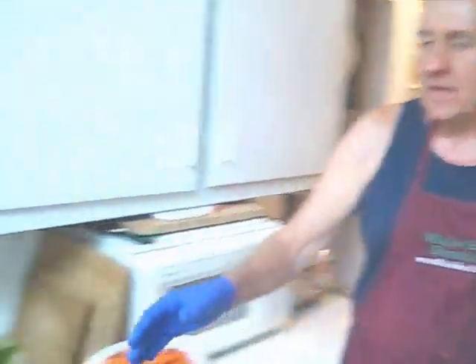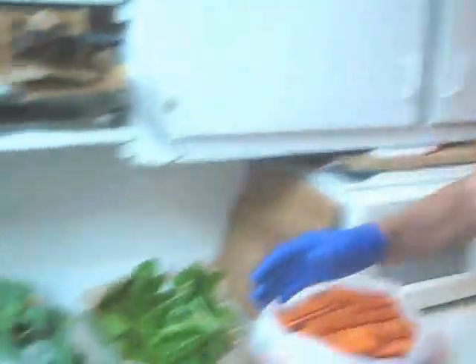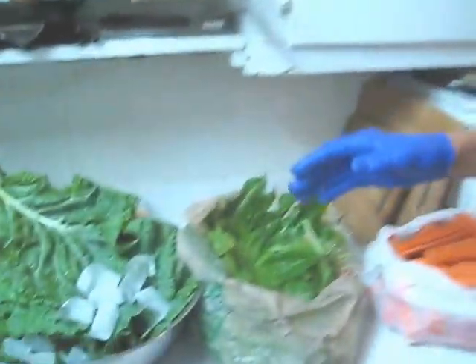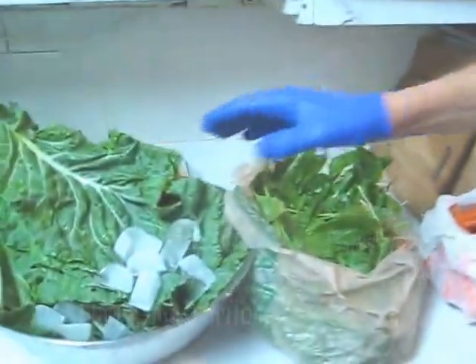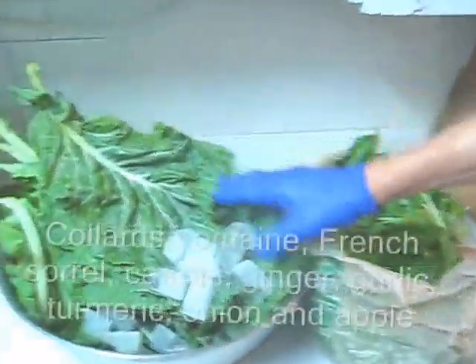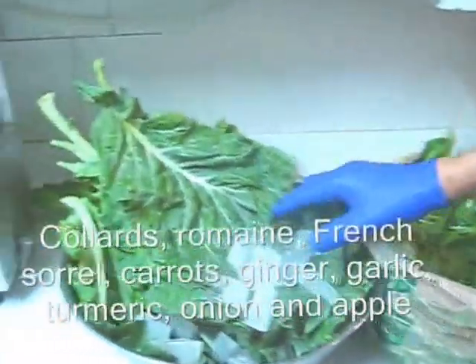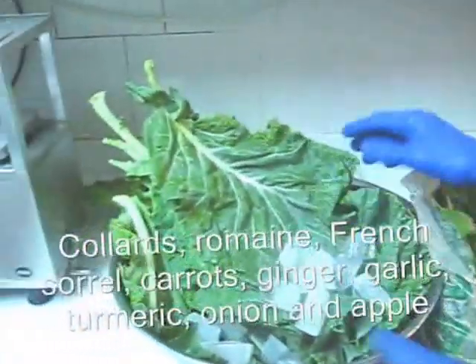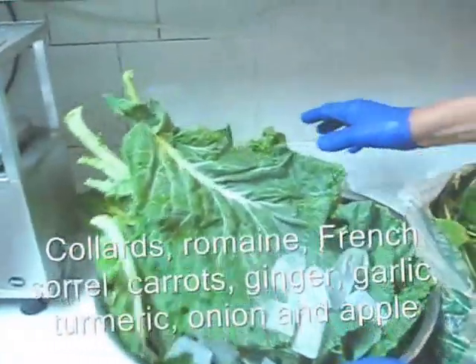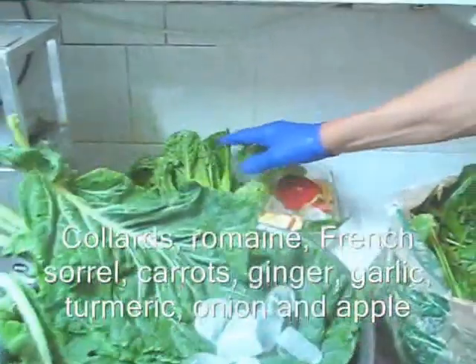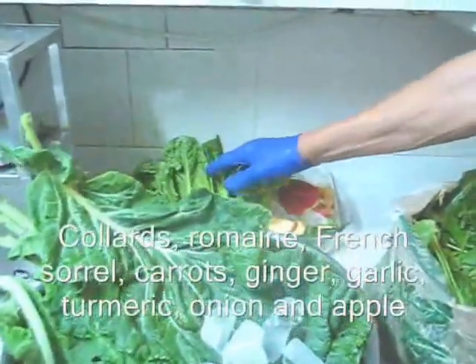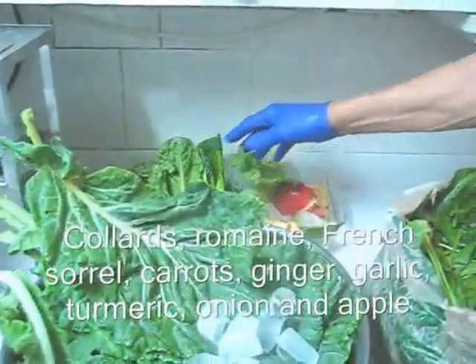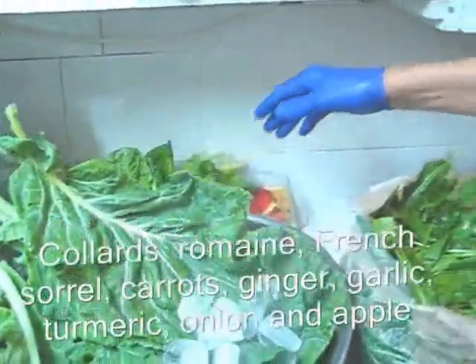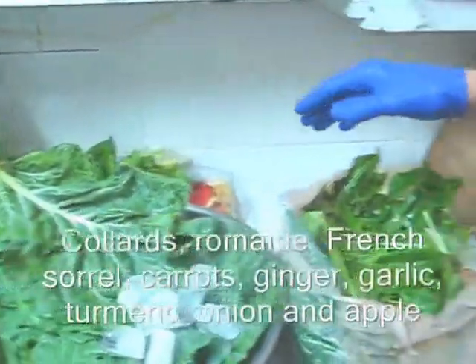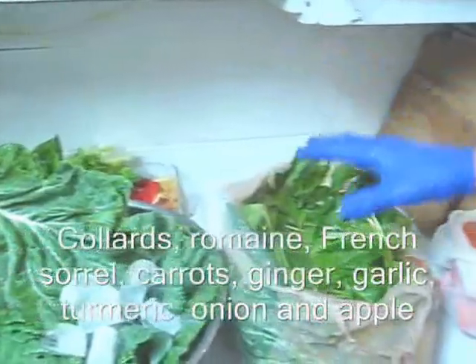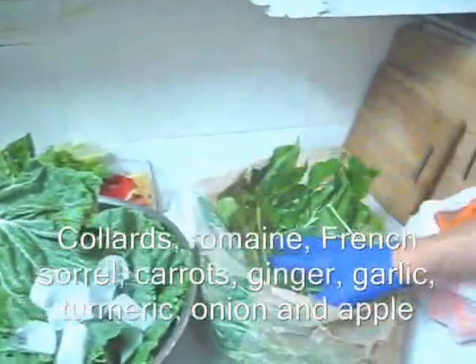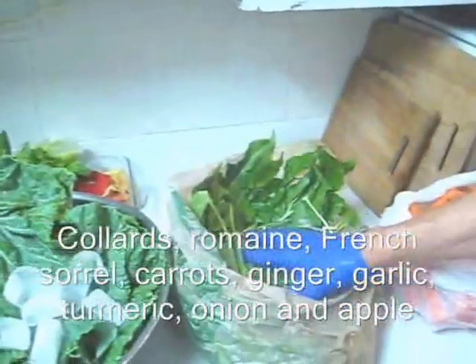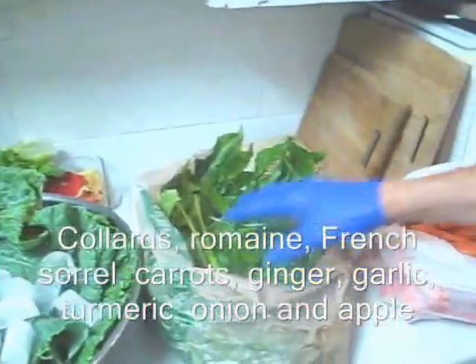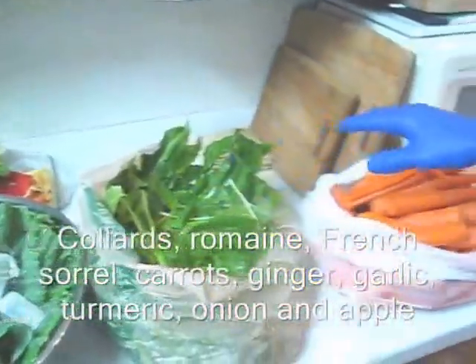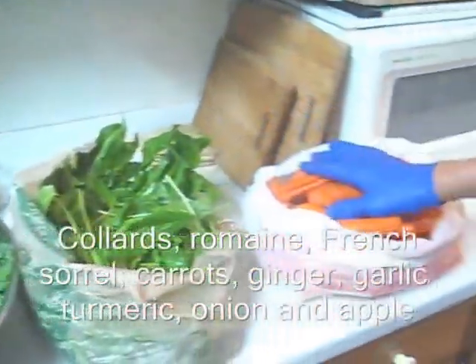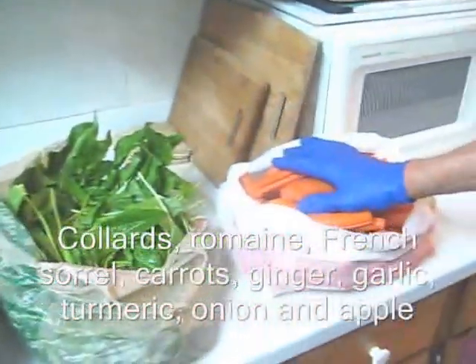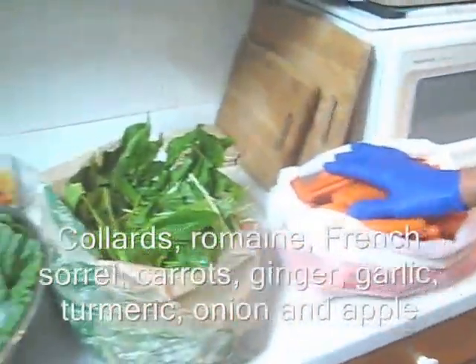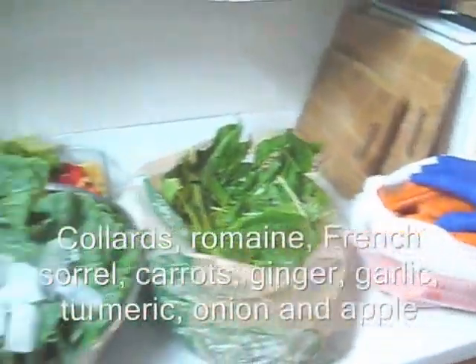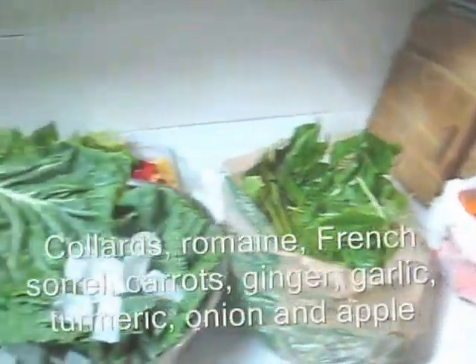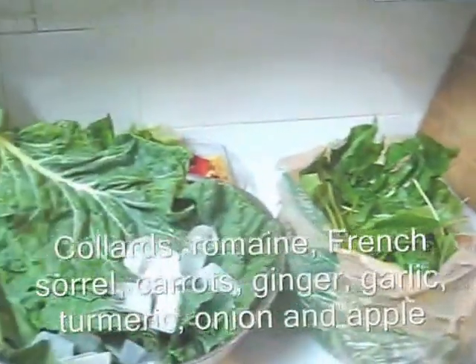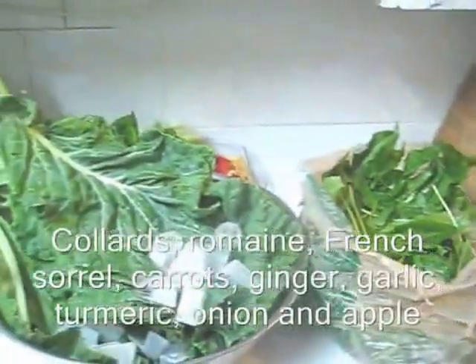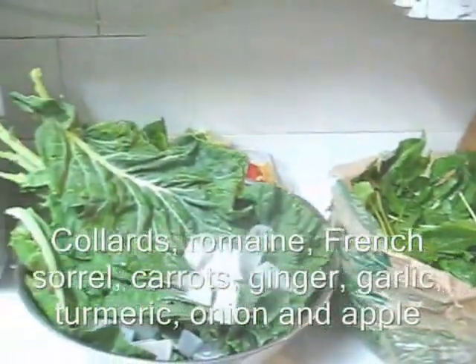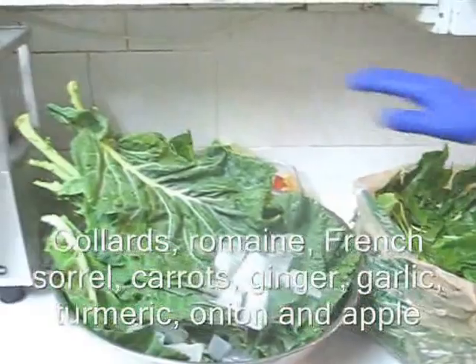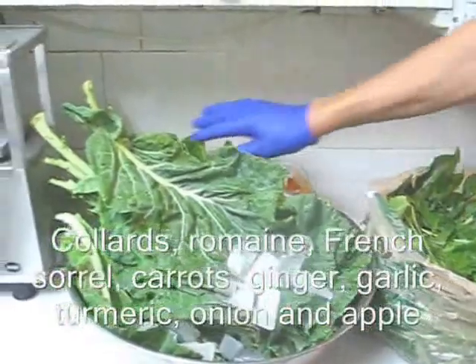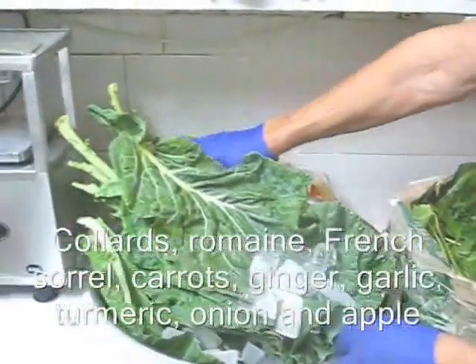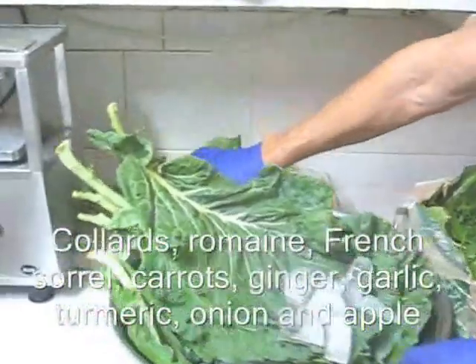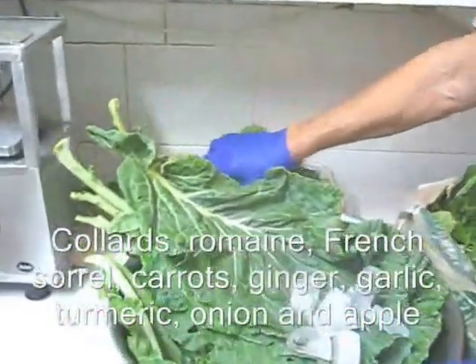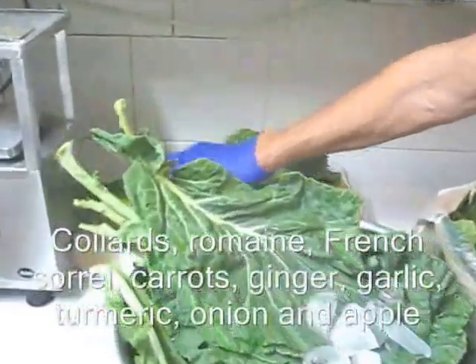Here I have collard greens, some romaine lettuce, French sorrel, carrots, and I also have ginger, garlic, and turmeric under the lettuce here somewhere.